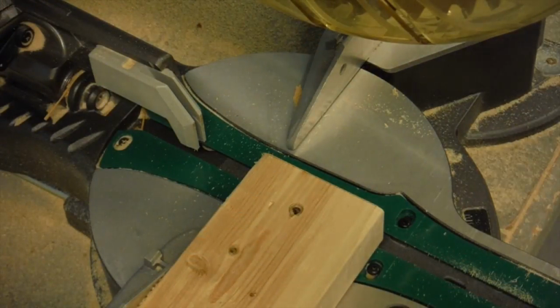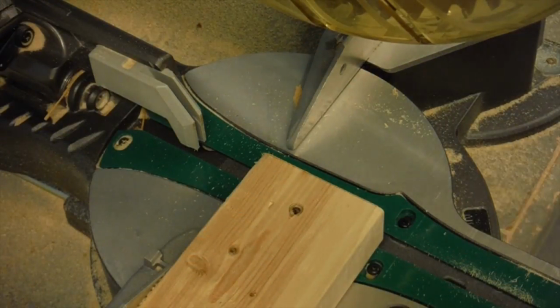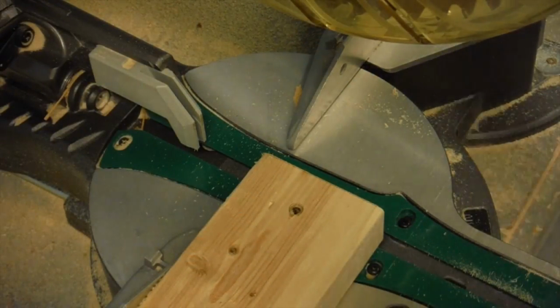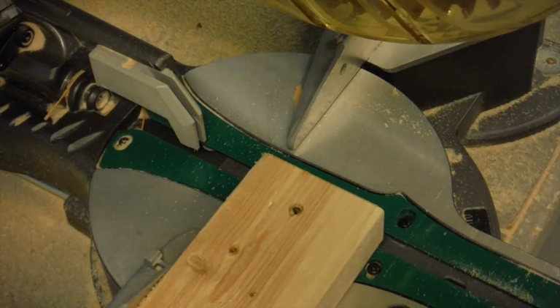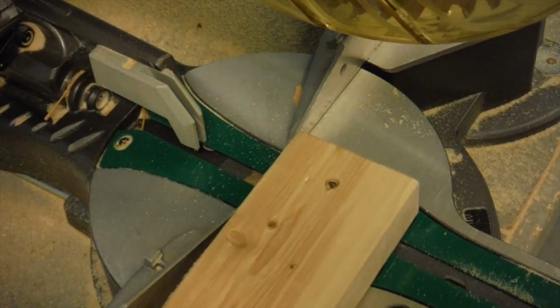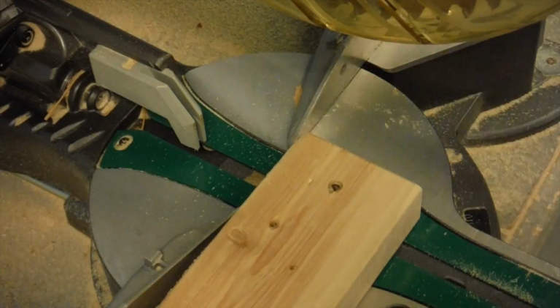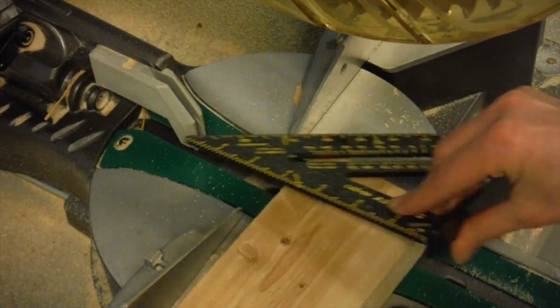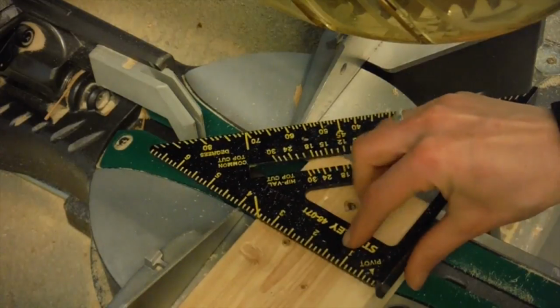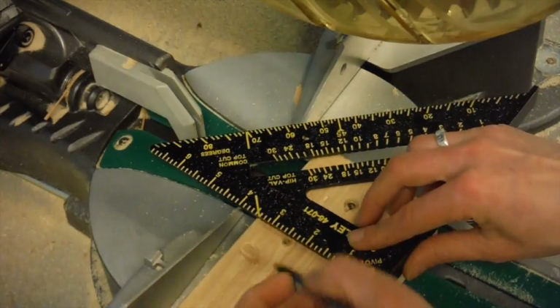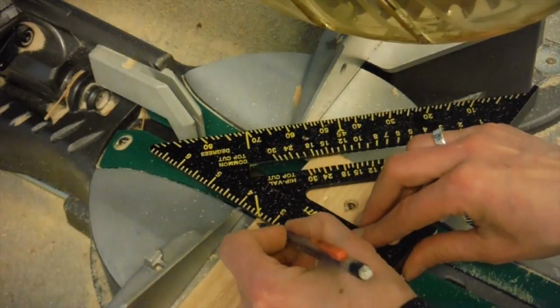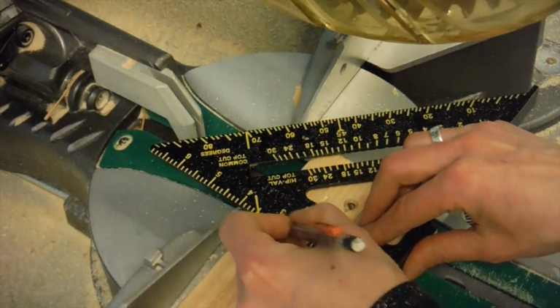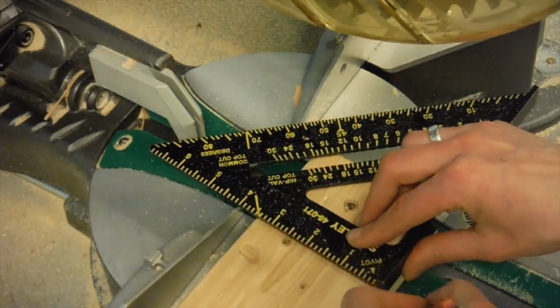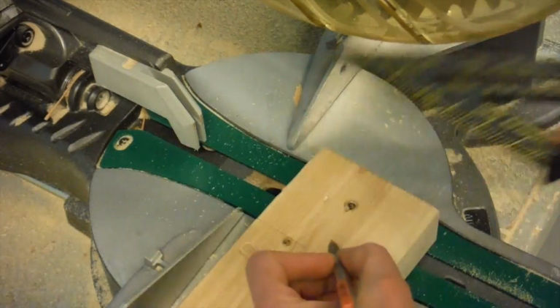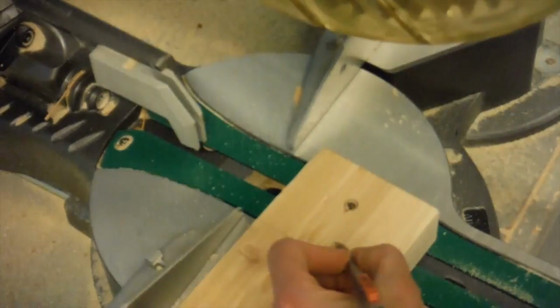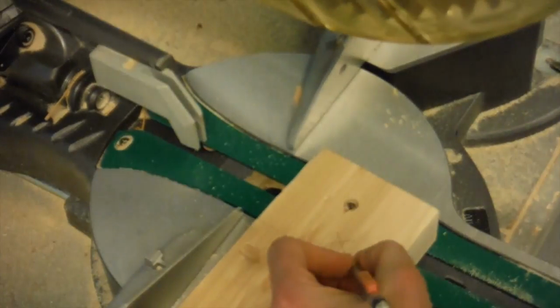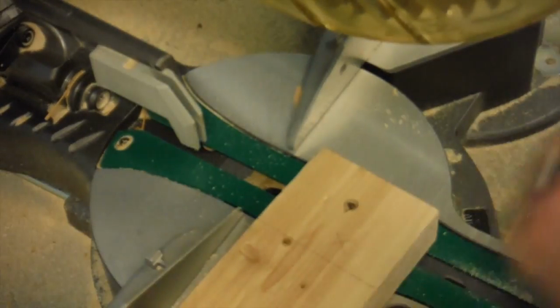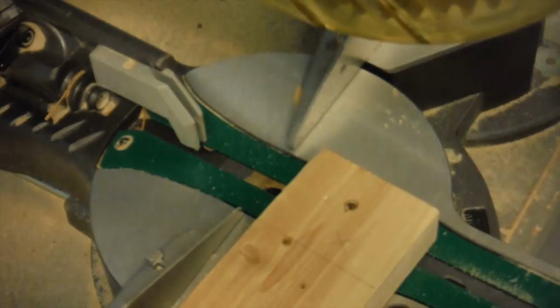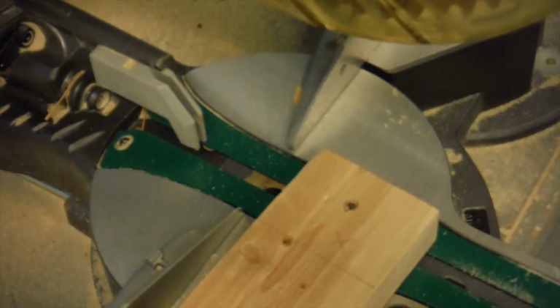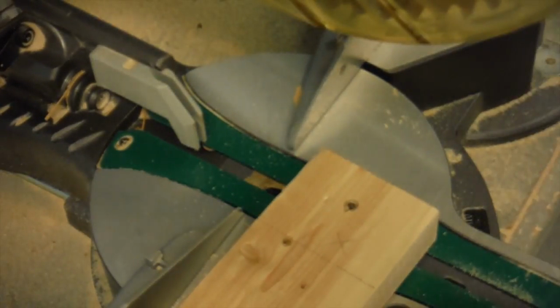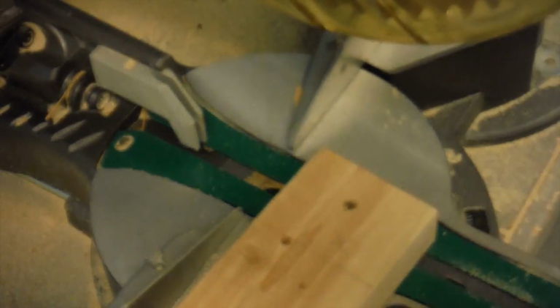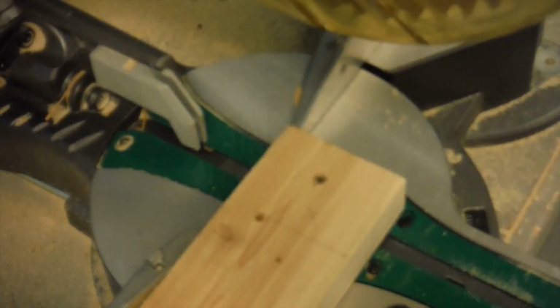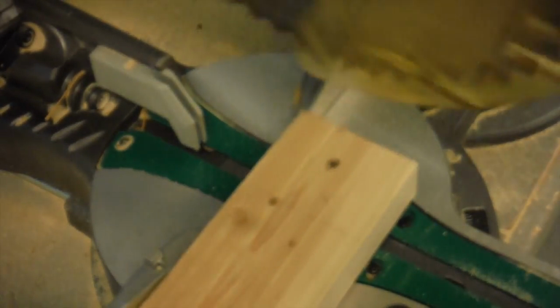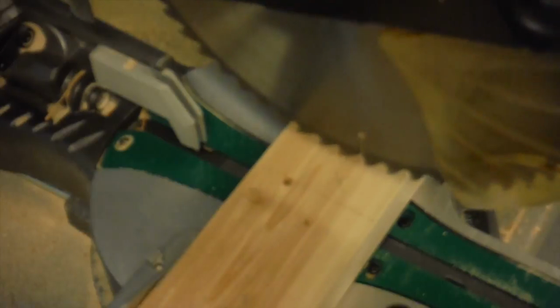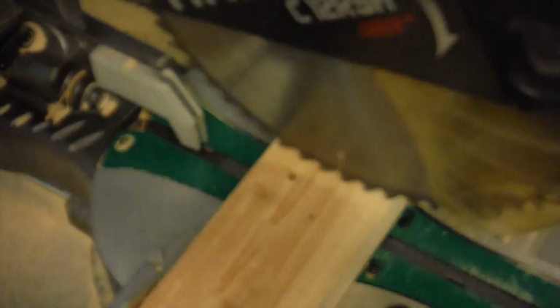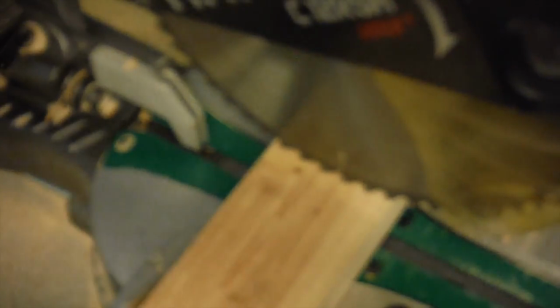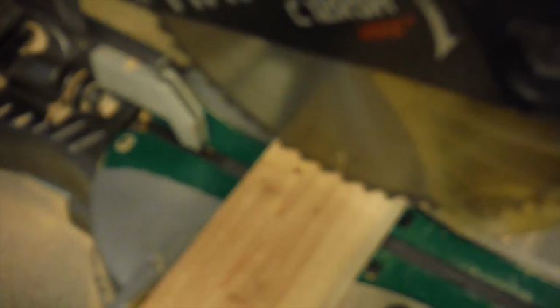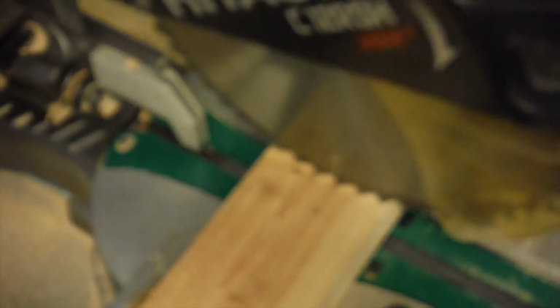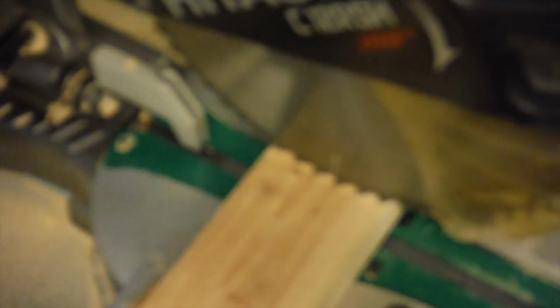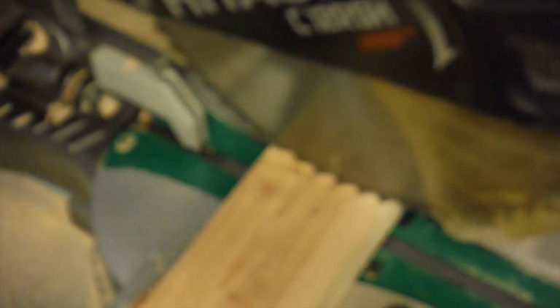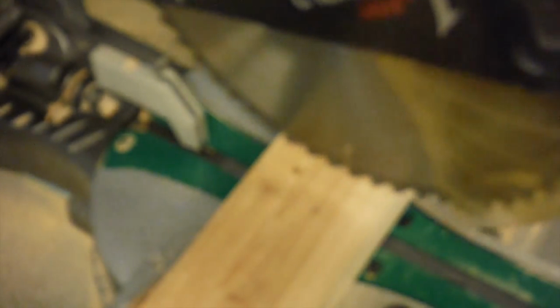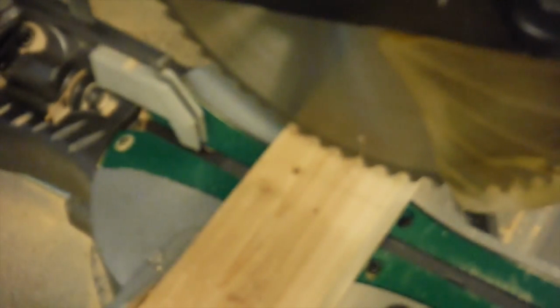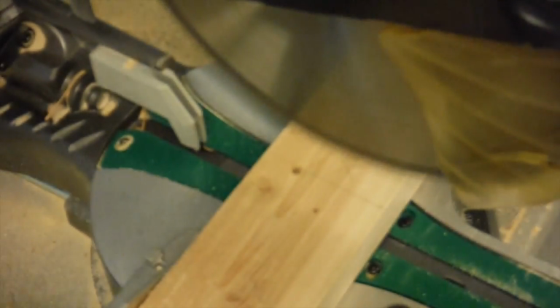When marking your wood for cutting, use an X on the side of the line where the blade of the saw will be, to make sure you don't cut your piece of wood too short.